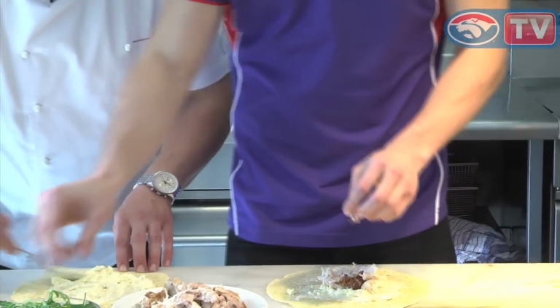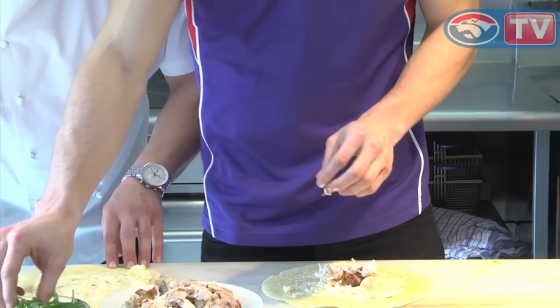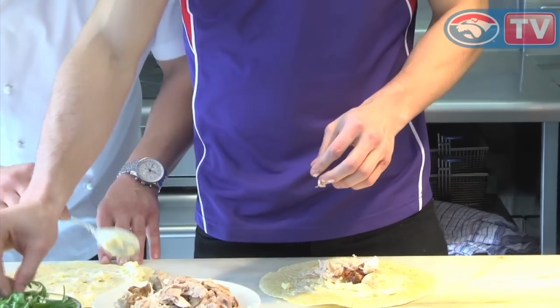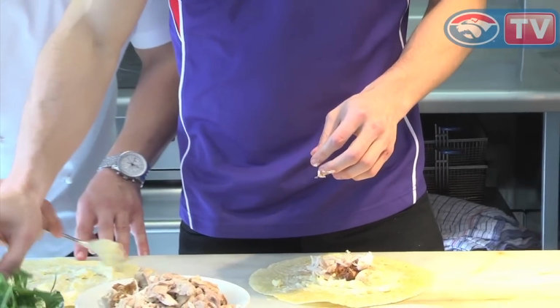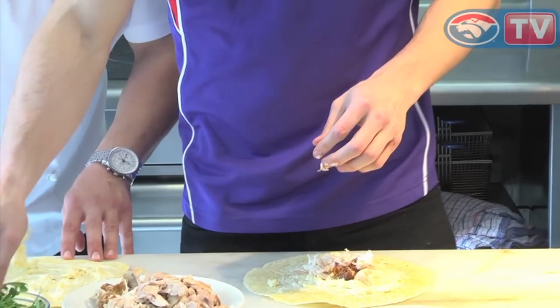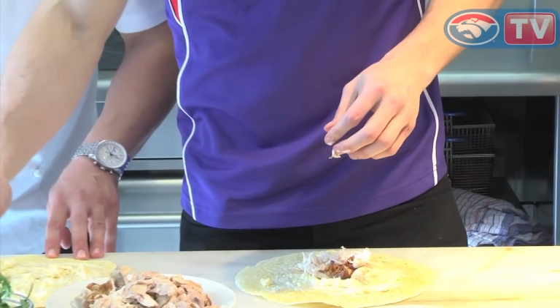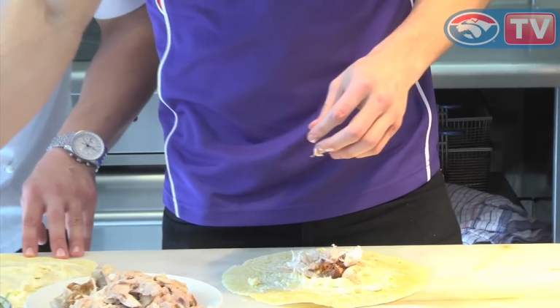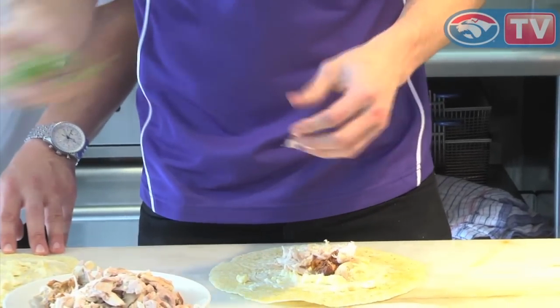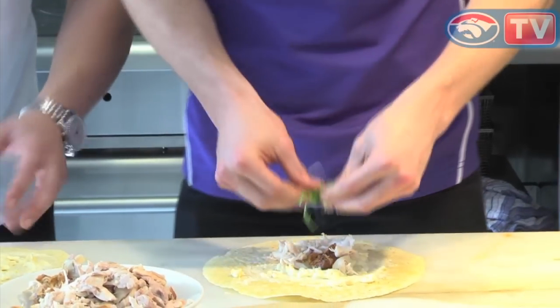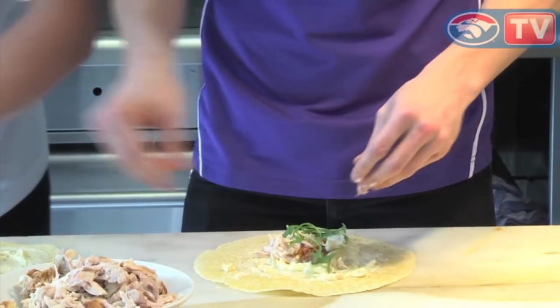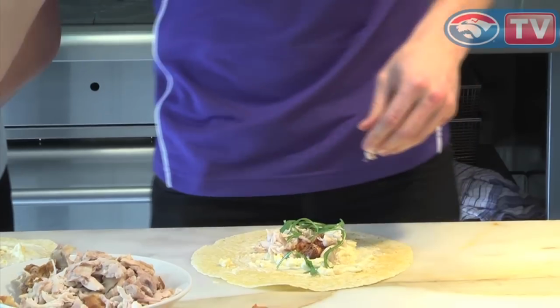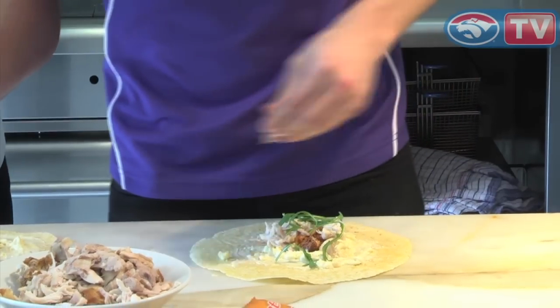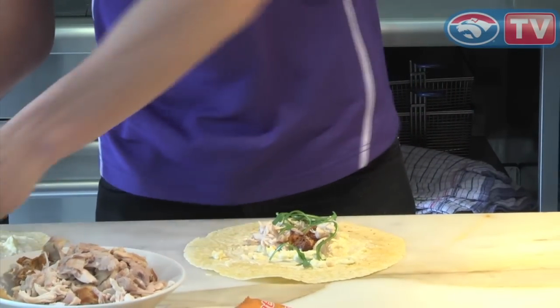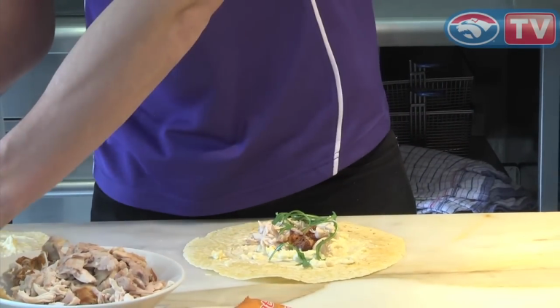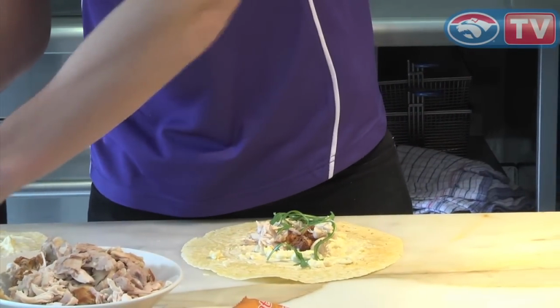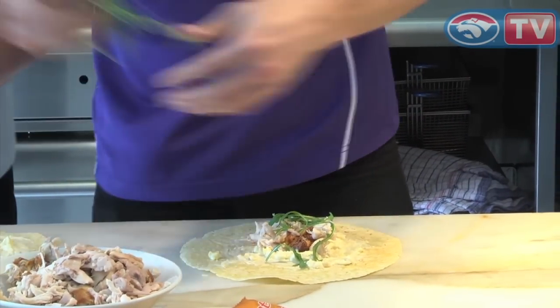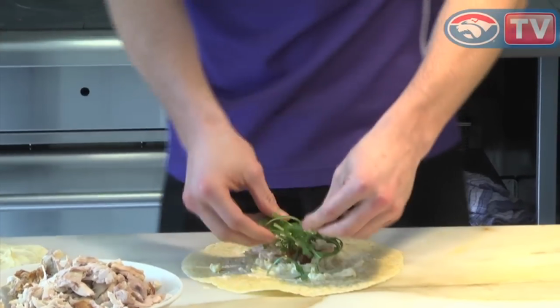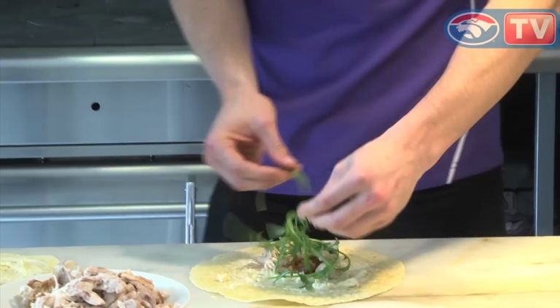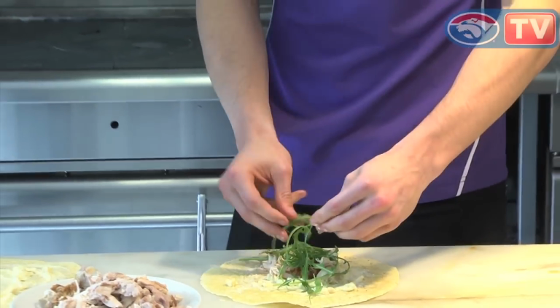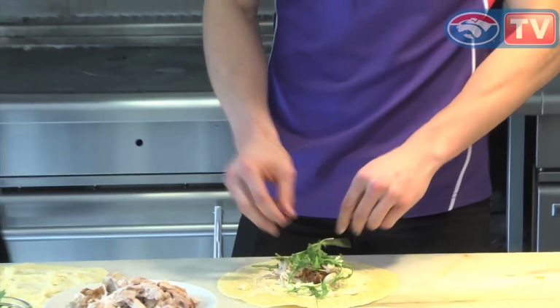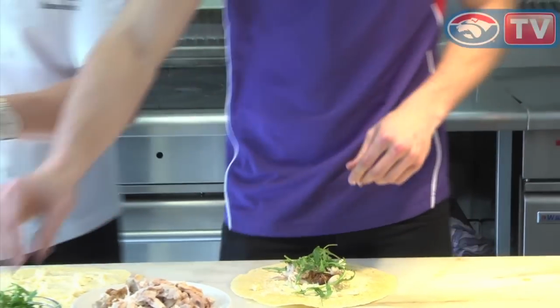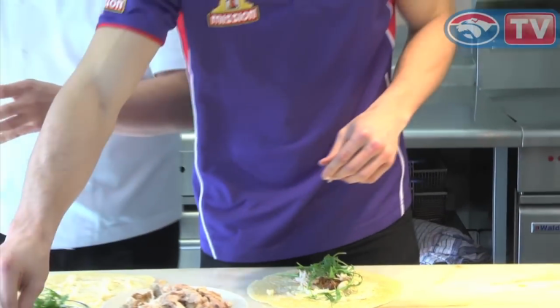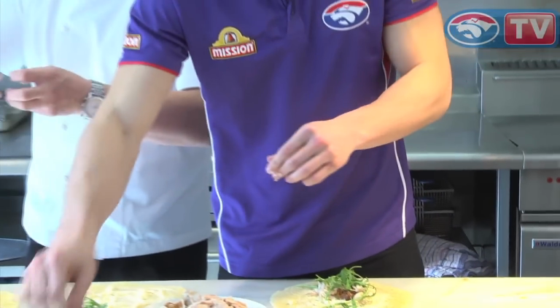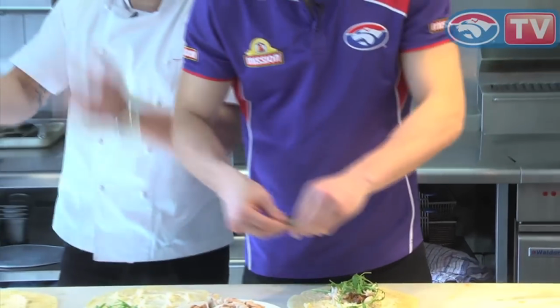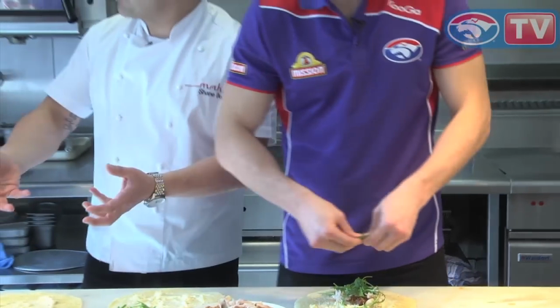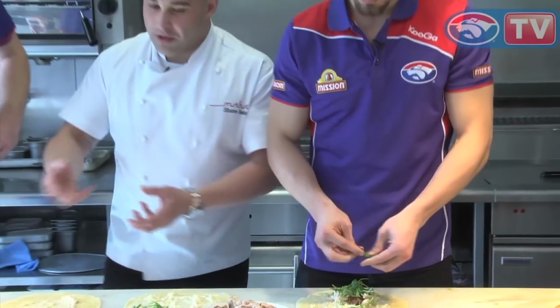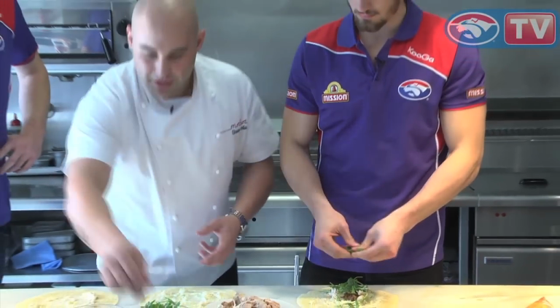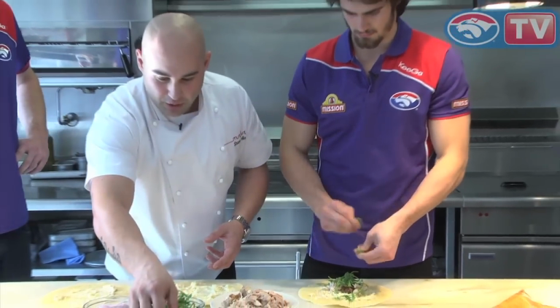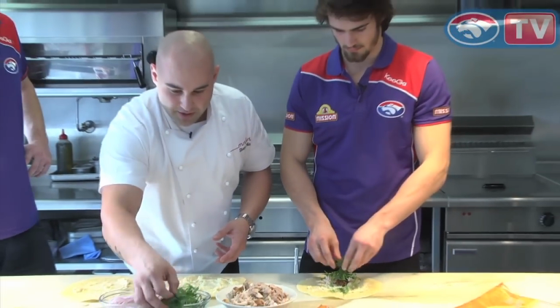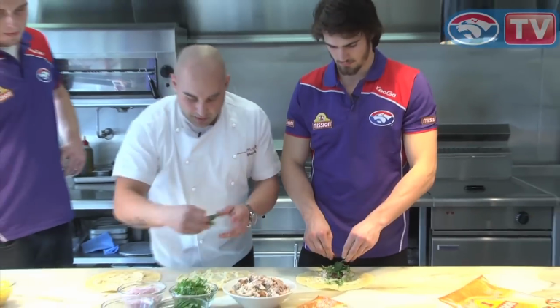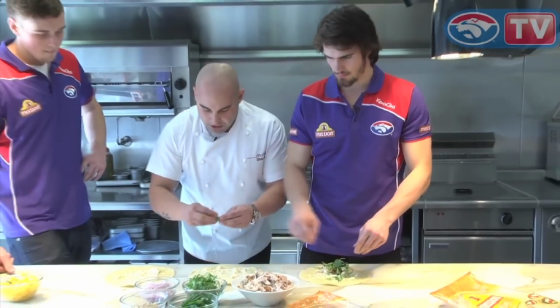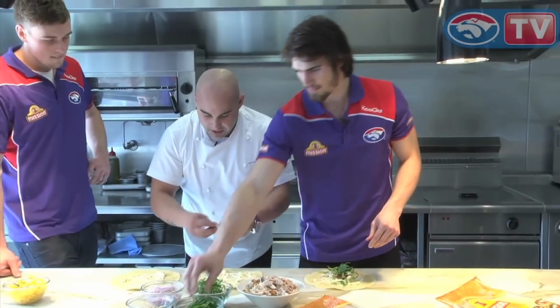Did you say tear the rocket, or tear the basil? Tear the basil. The basil is always going to release a little bit of flavour when you tear it. A lot of people chop herbs and they chop the hell out of them, and then all the flavour just ends up in the chopping board. So we tend to always grab the herbs and just tear them.